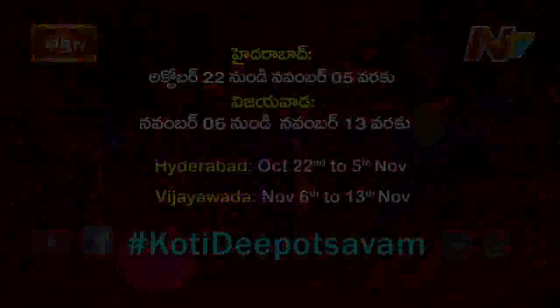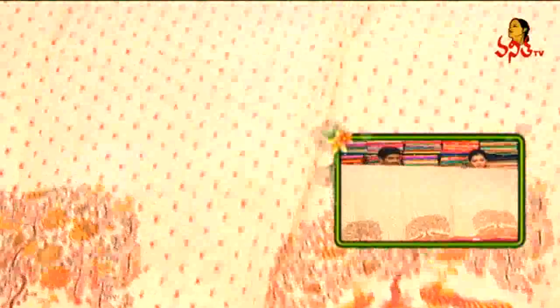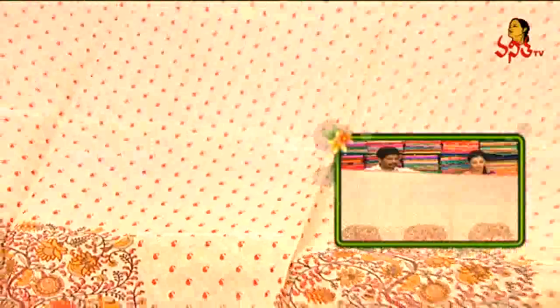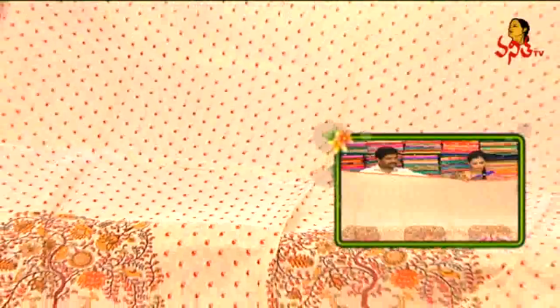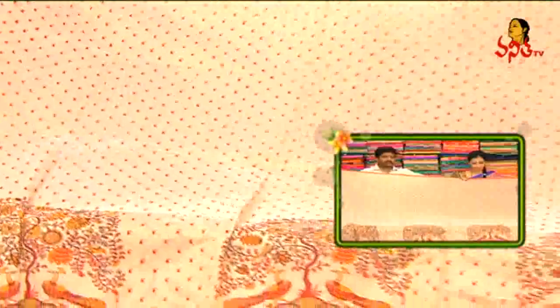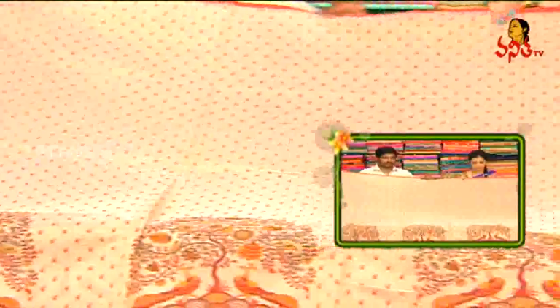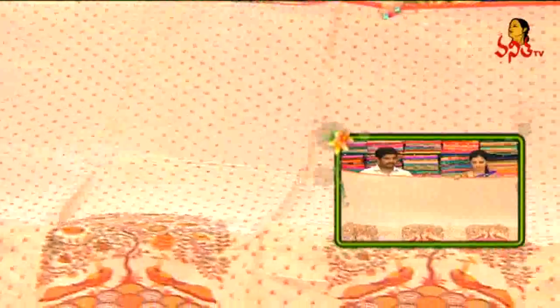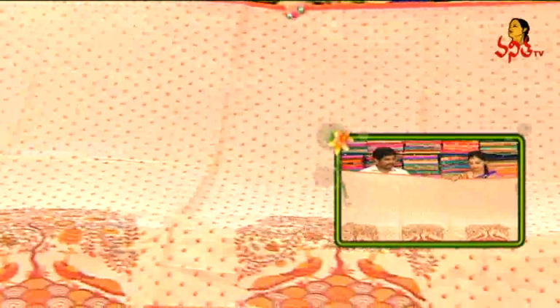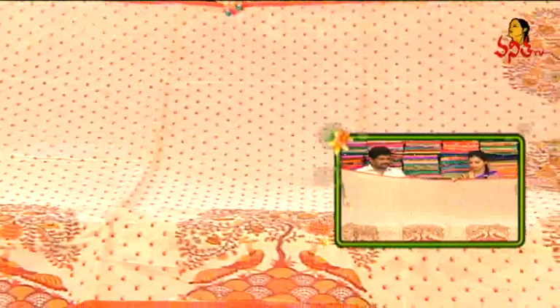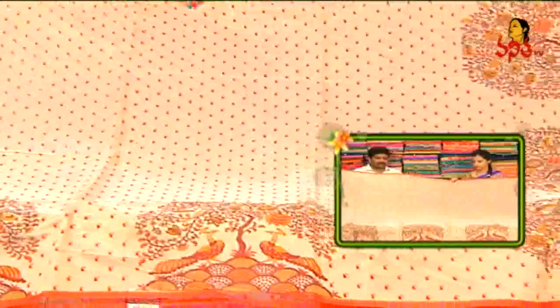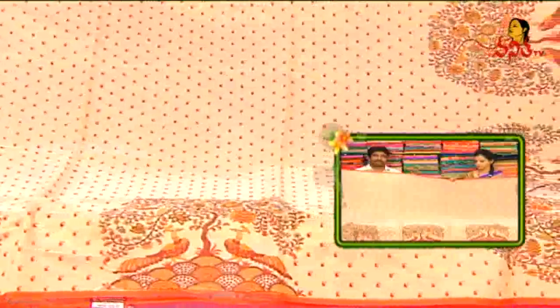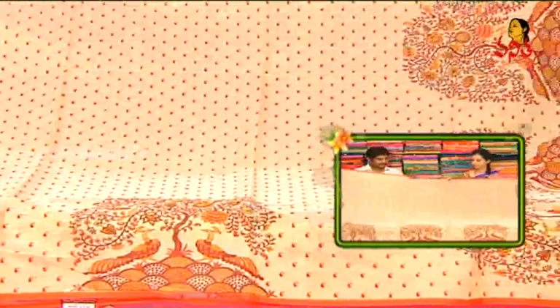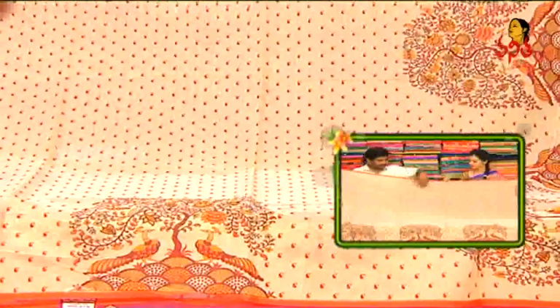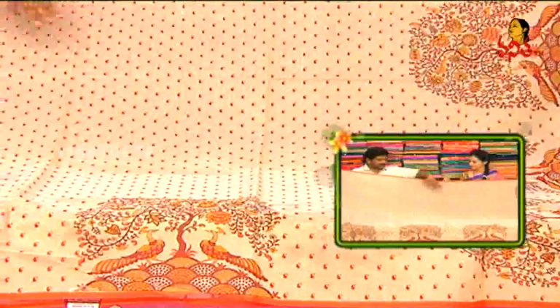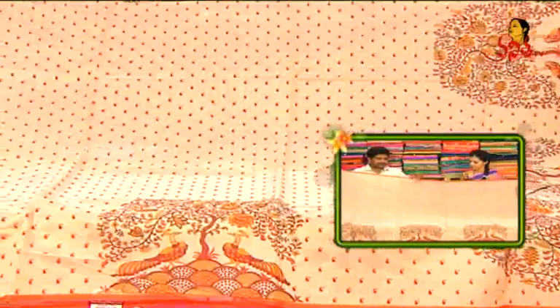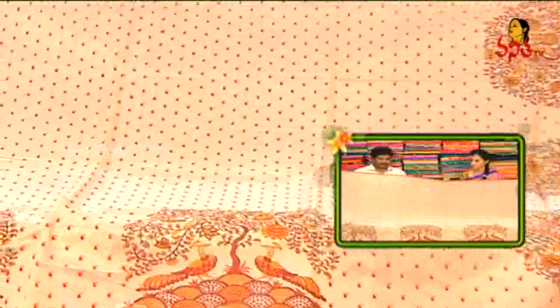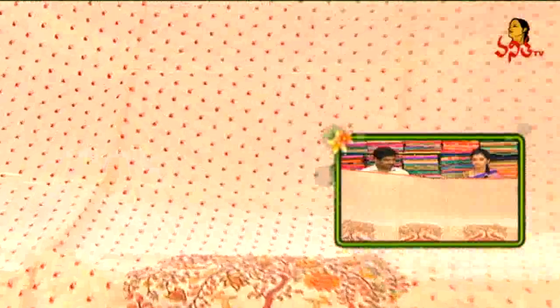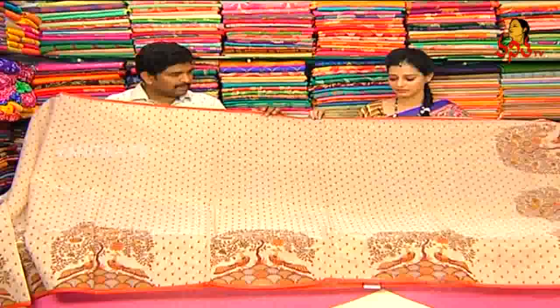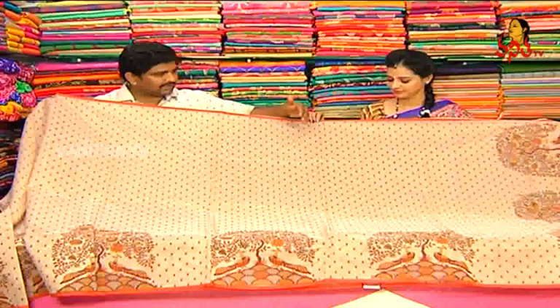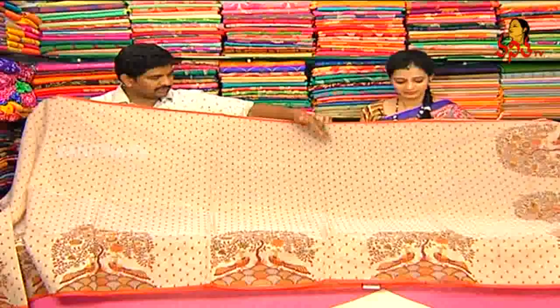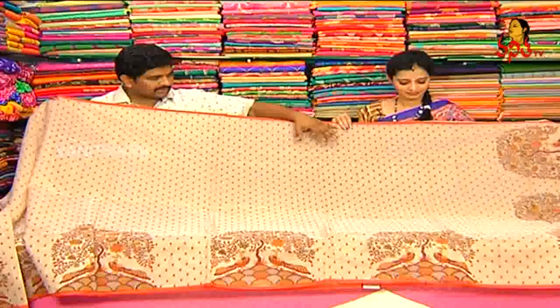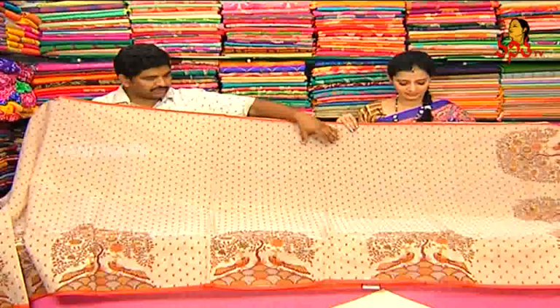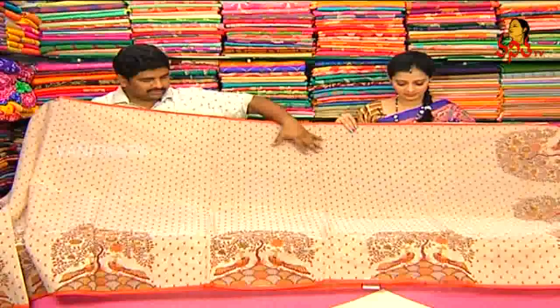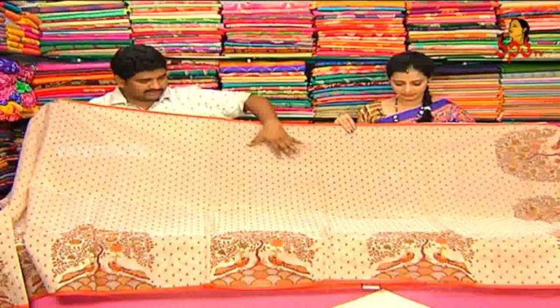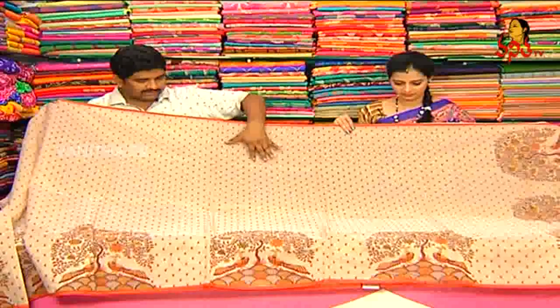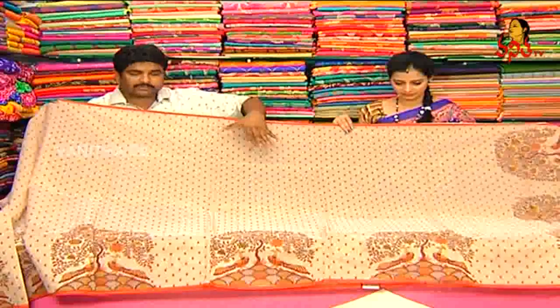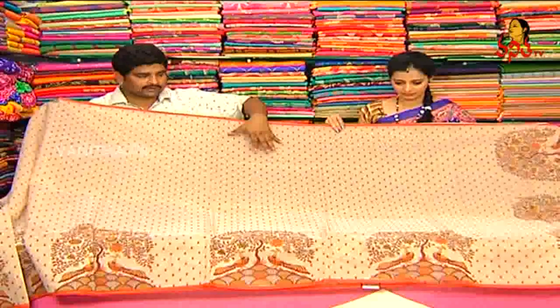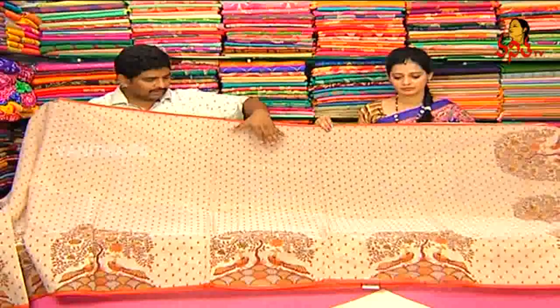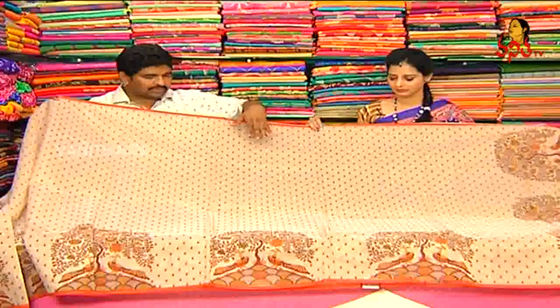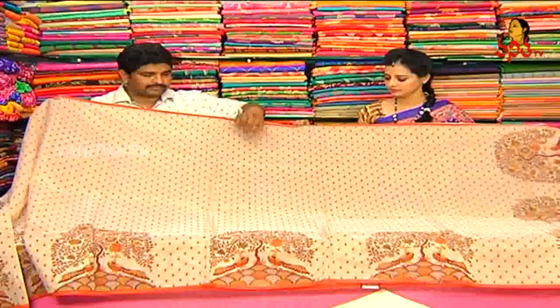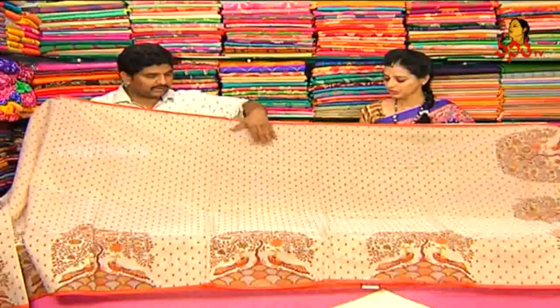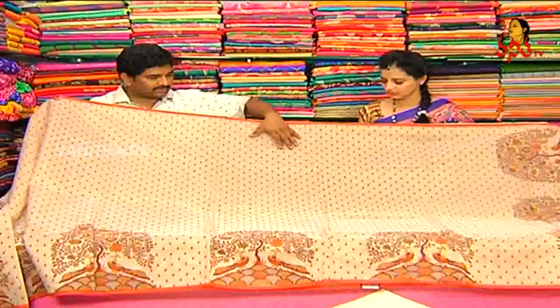Hello, I'm going to show you a lightweight chandere. We have a lot of prints we have designed. We also have a small mango, a small color, and a brick color combination.